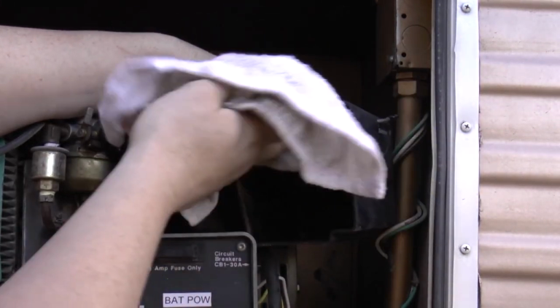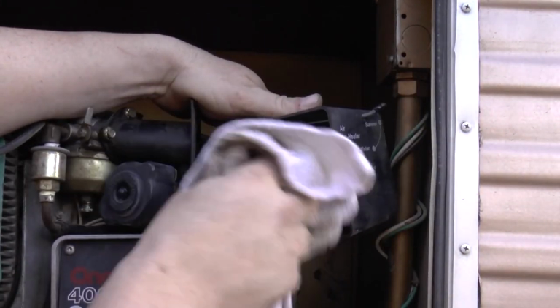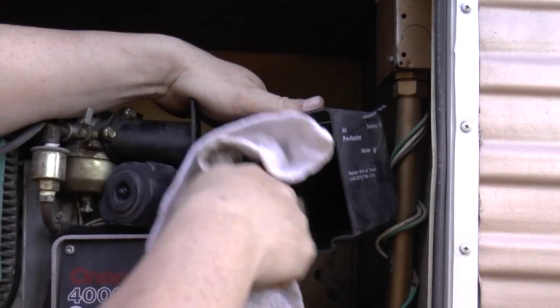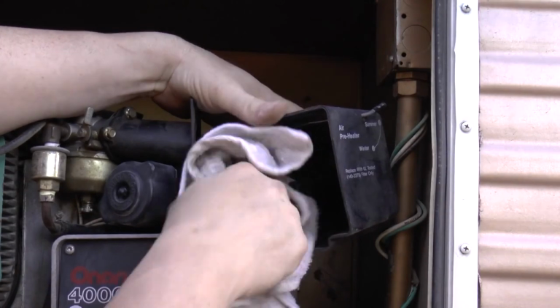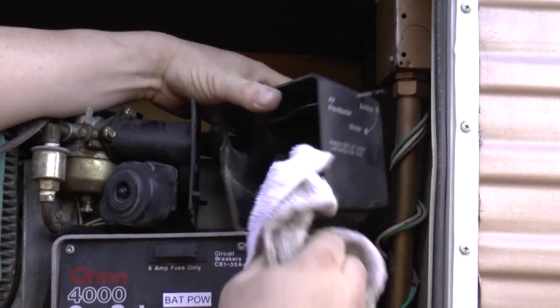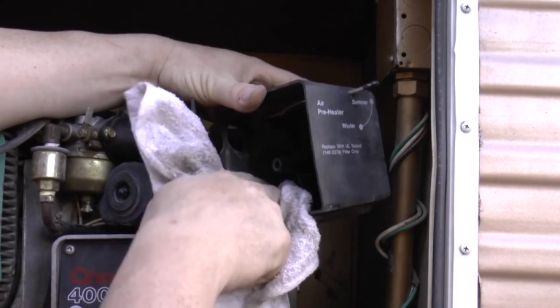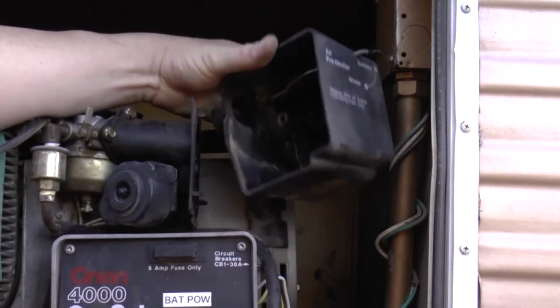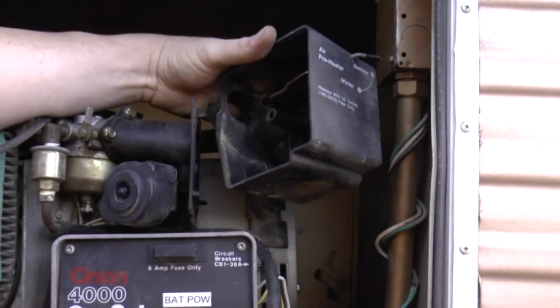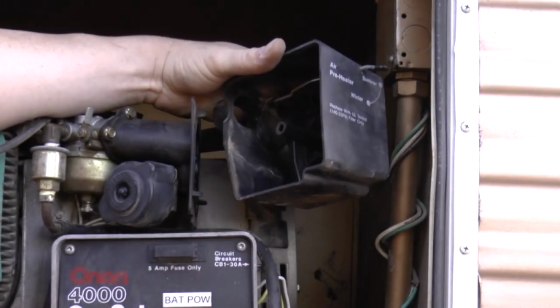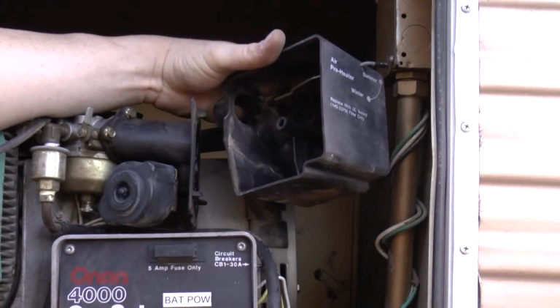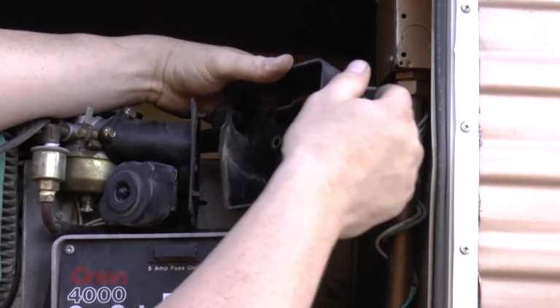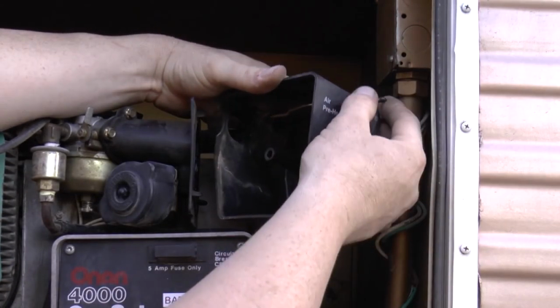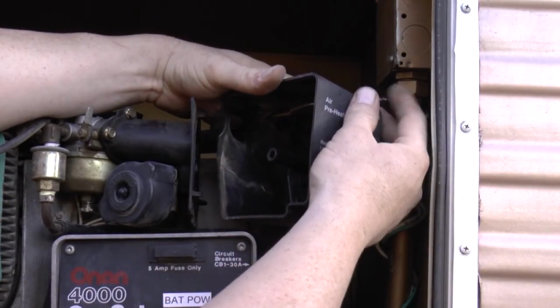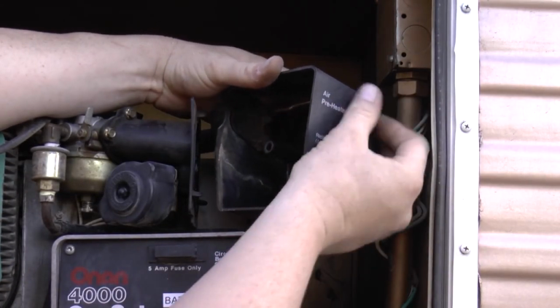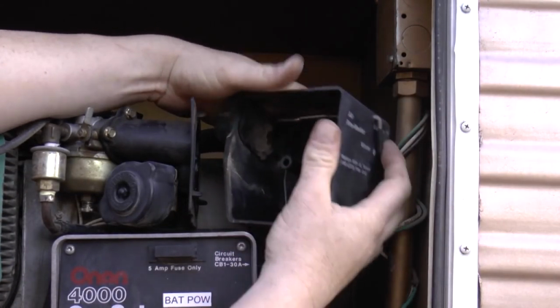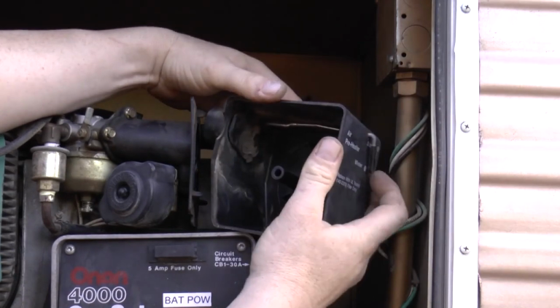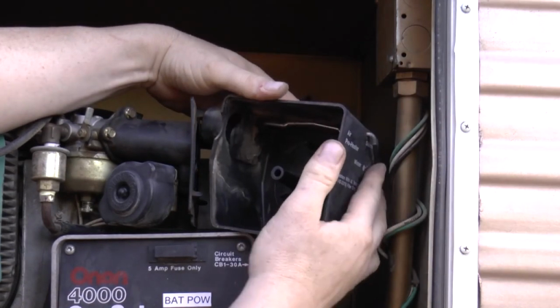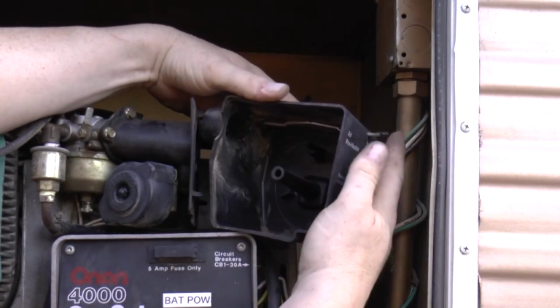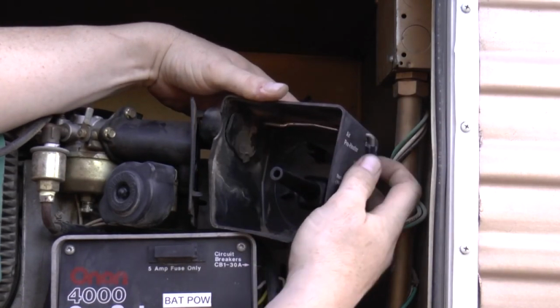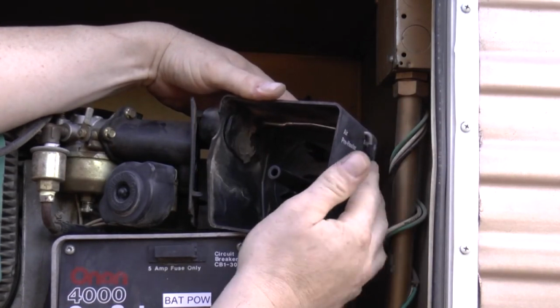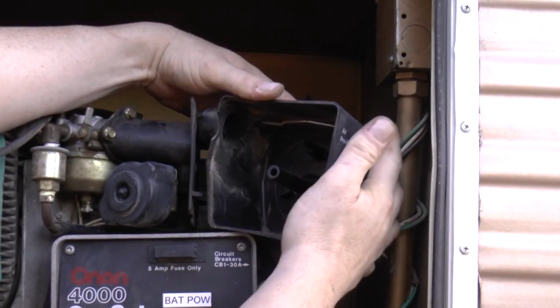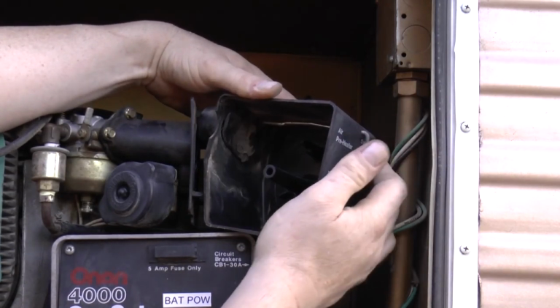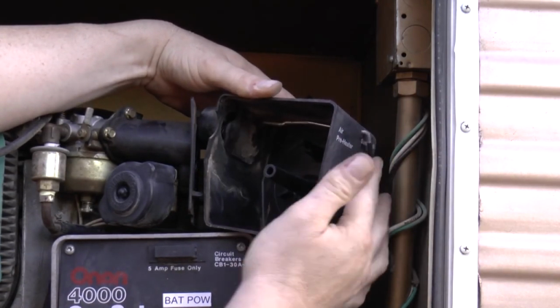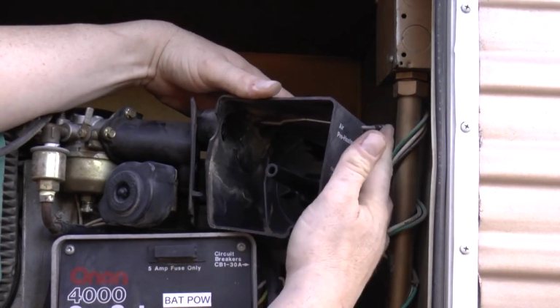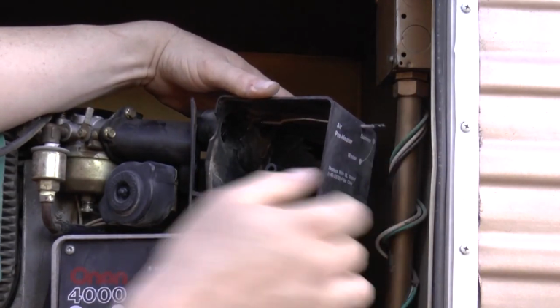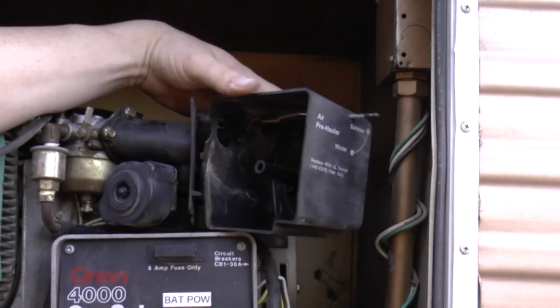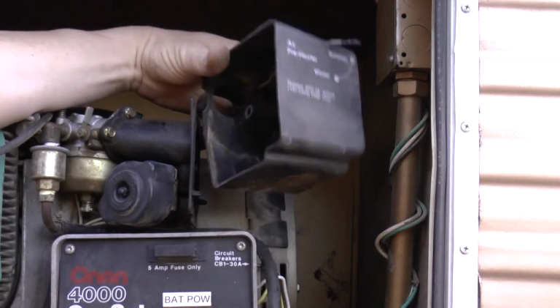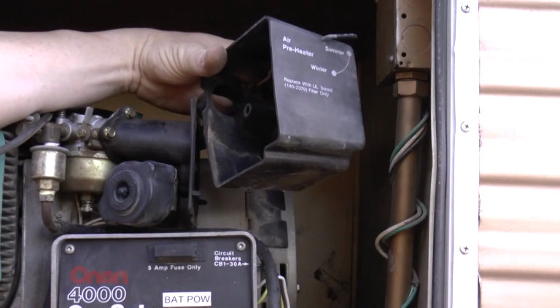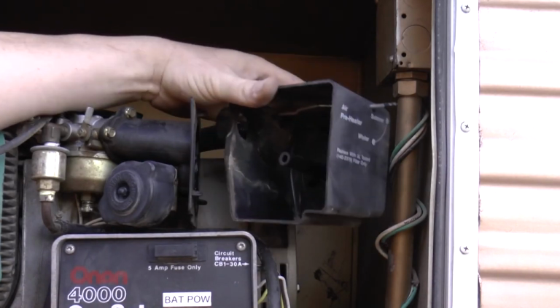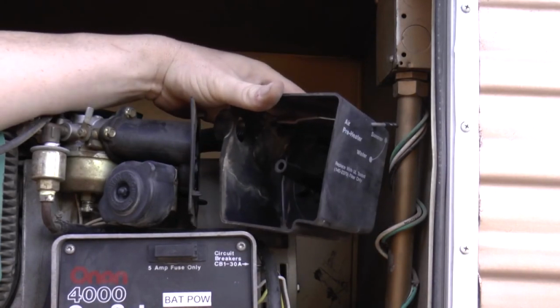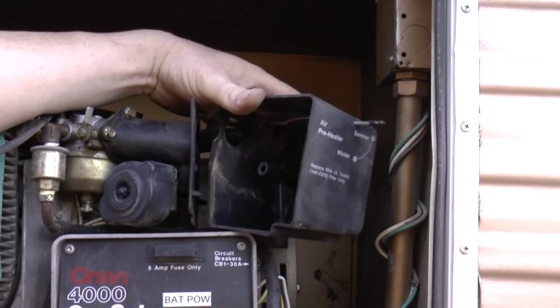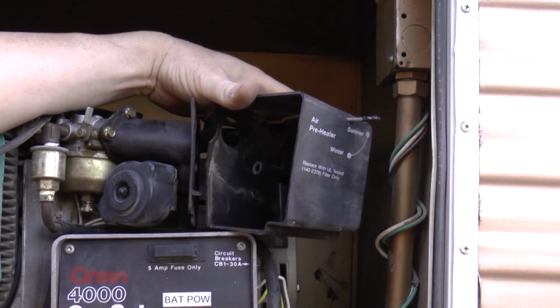Wipe it out a little bit, give it an inspection, and make sure there are no clogs or anything like that. Make sure the little winterized filter is functioning properly — closing and opening for winter and summer operation — and we look pretty good.